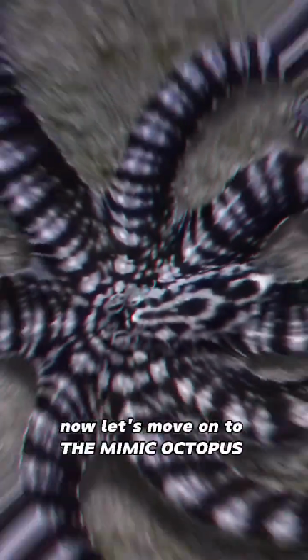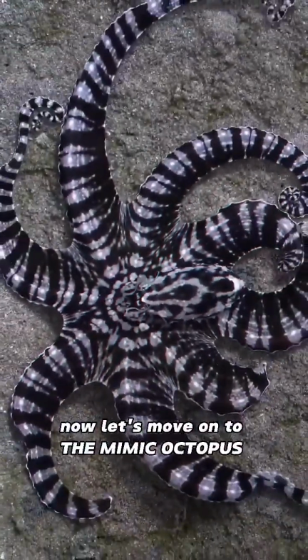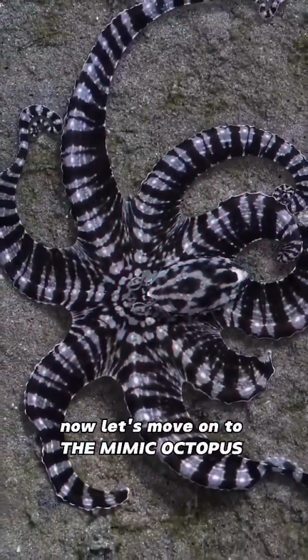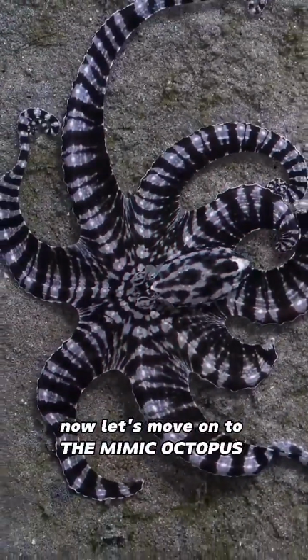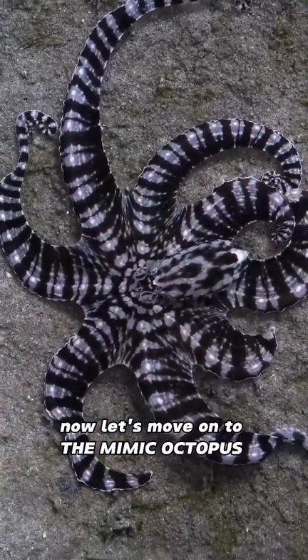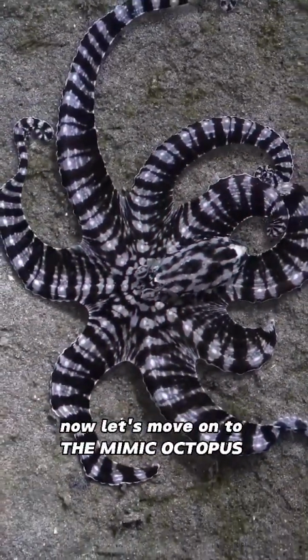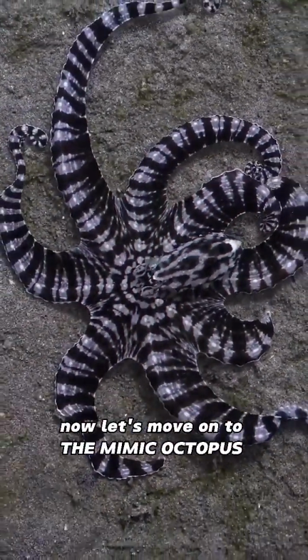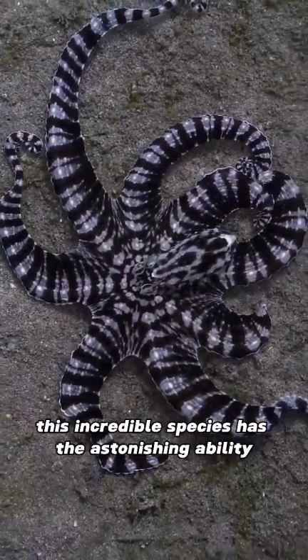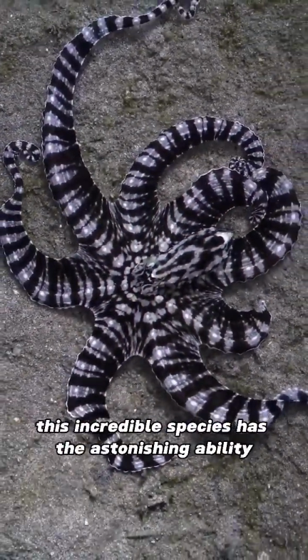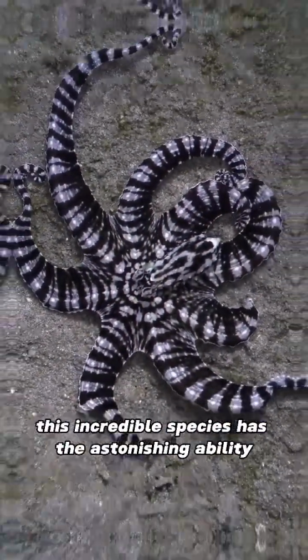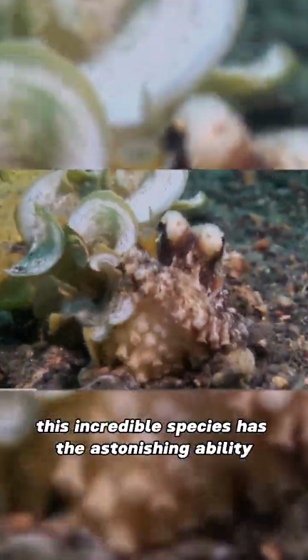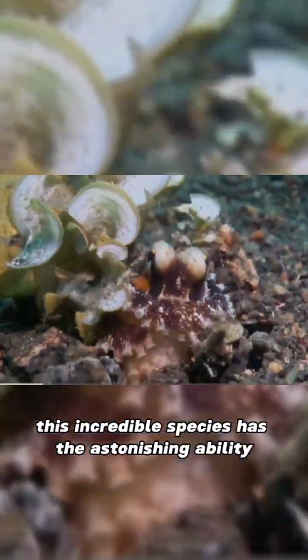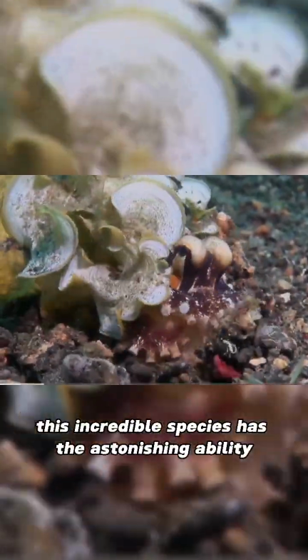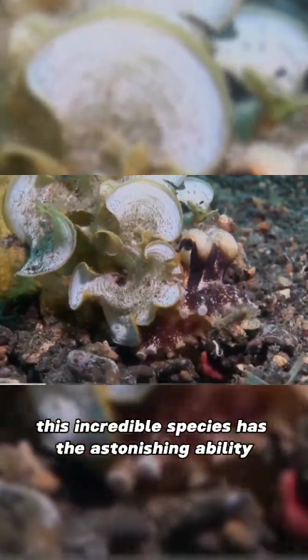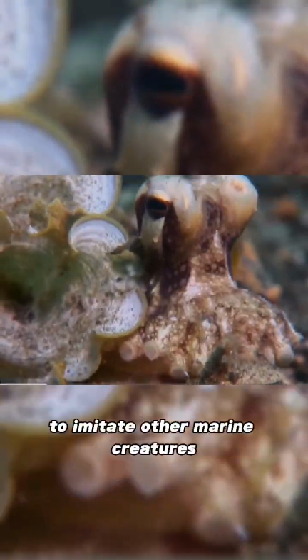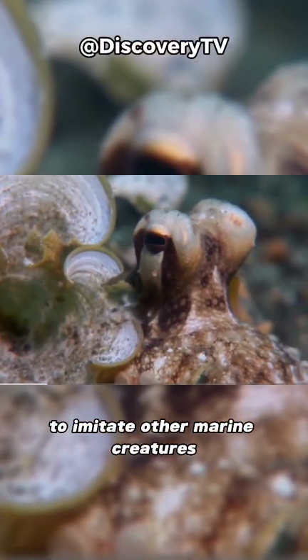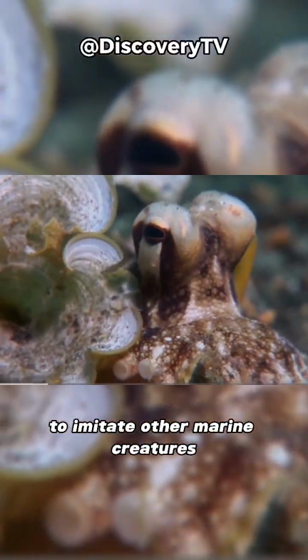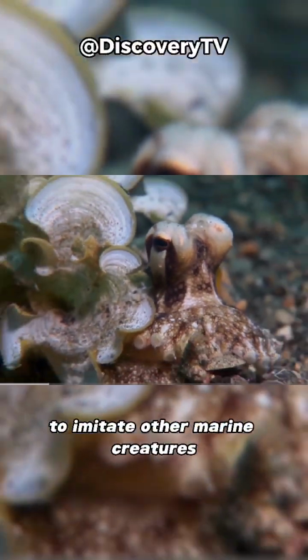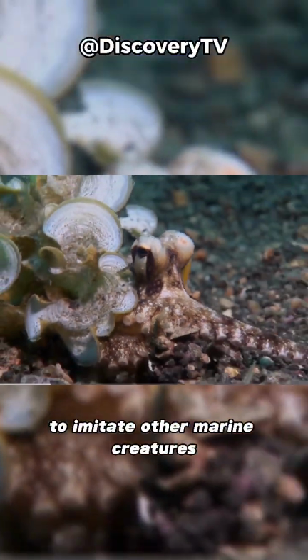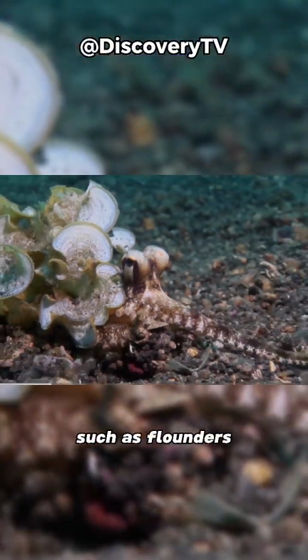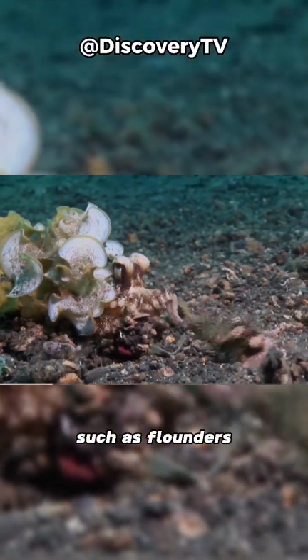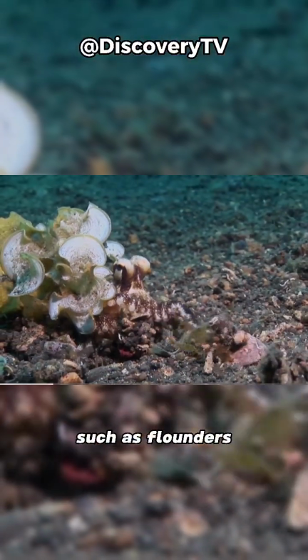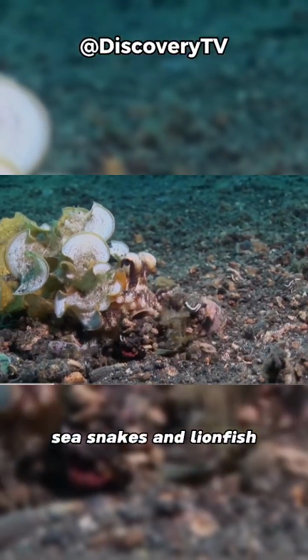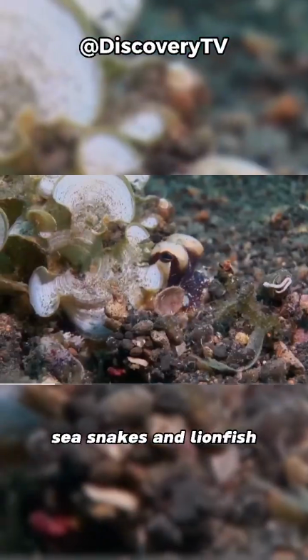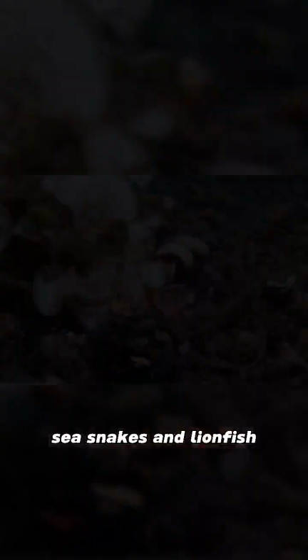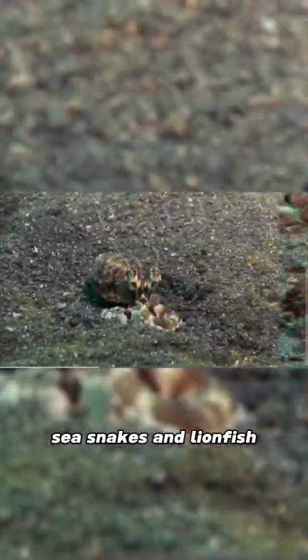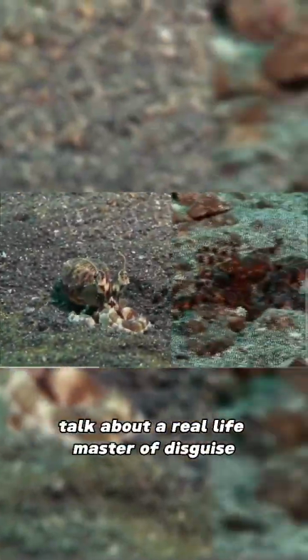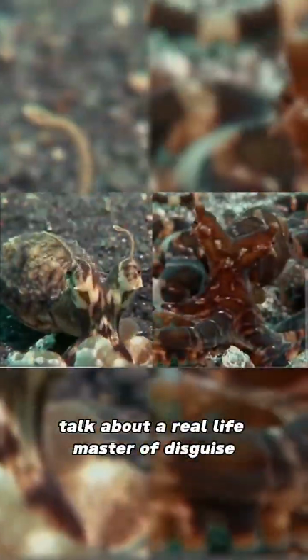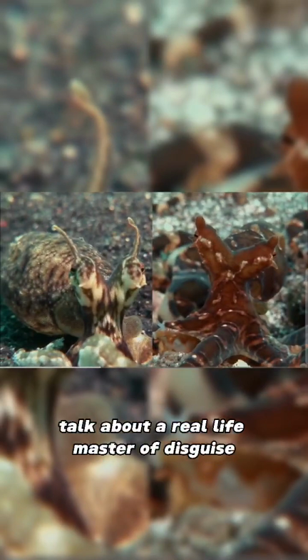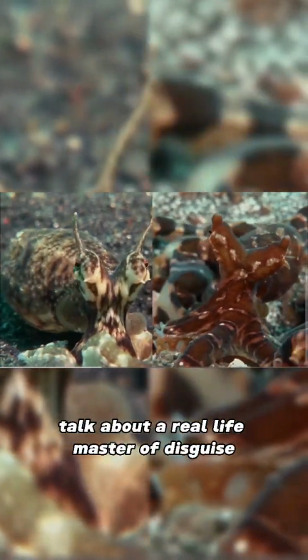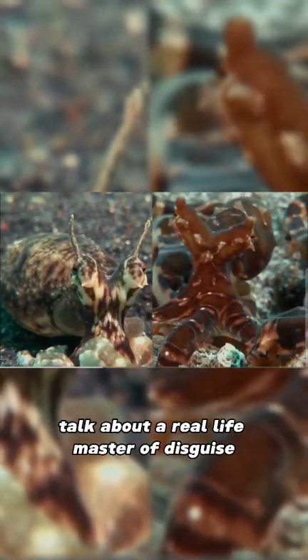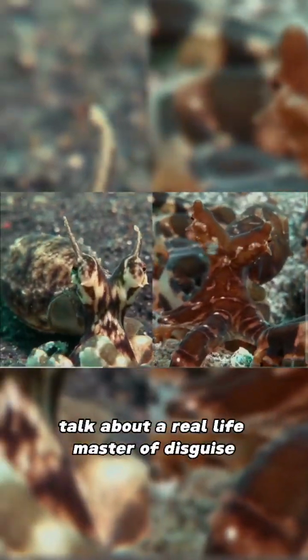Now, let's move on to the mimic octopus. This incredible species has the astonishing ability to imitate other marine creatures such as flounders, sea snakes, and lionfish. Talk about a real-life master of disguise.